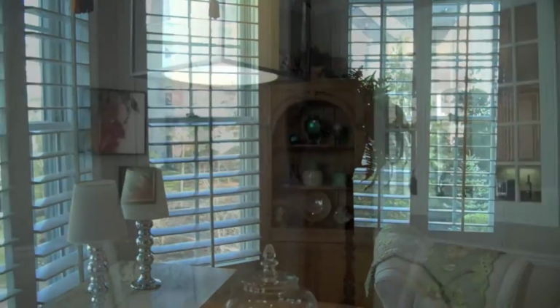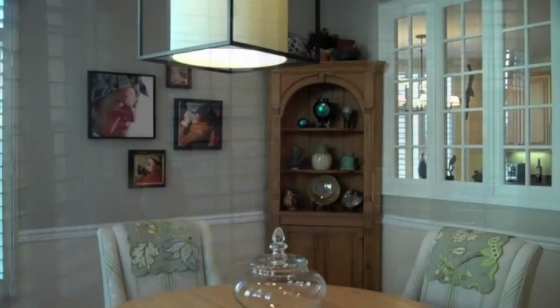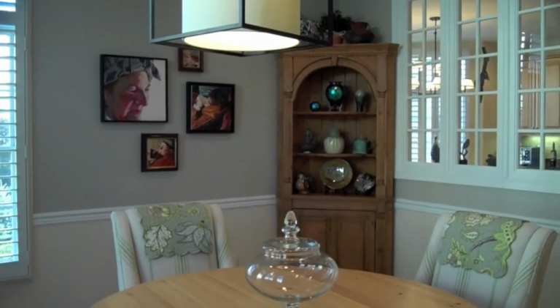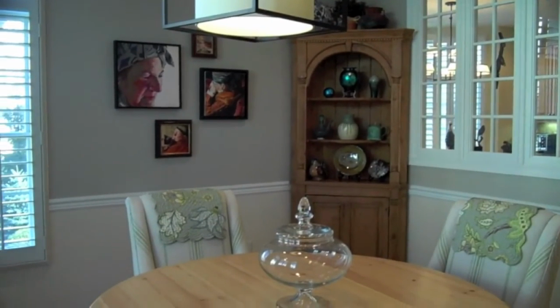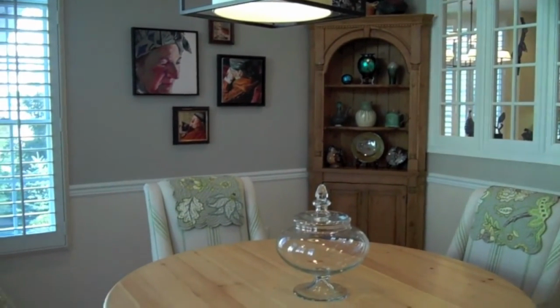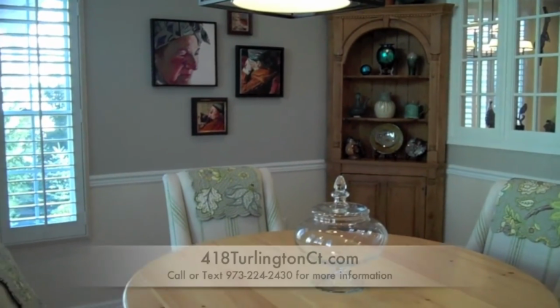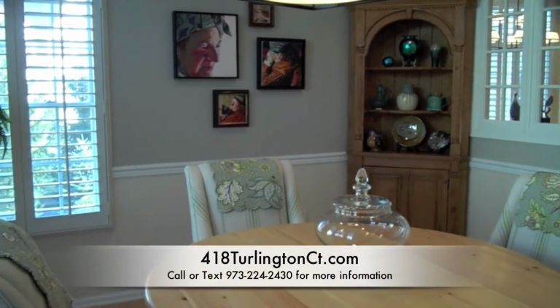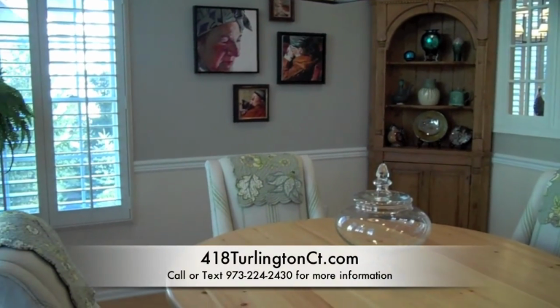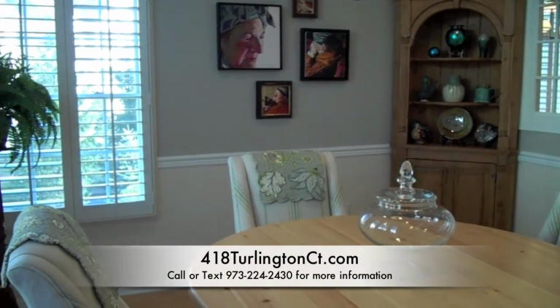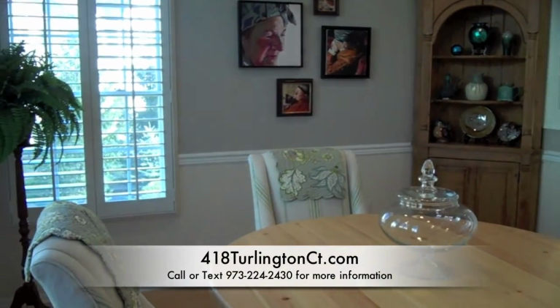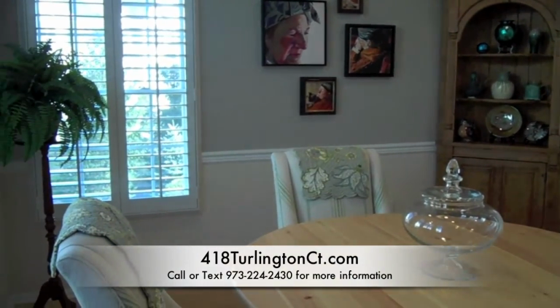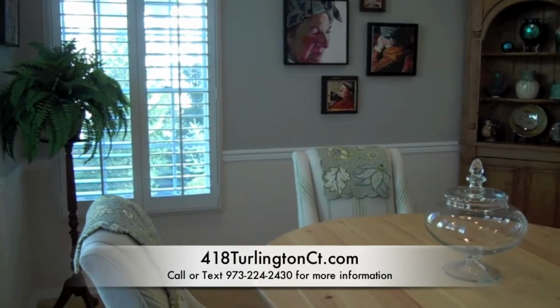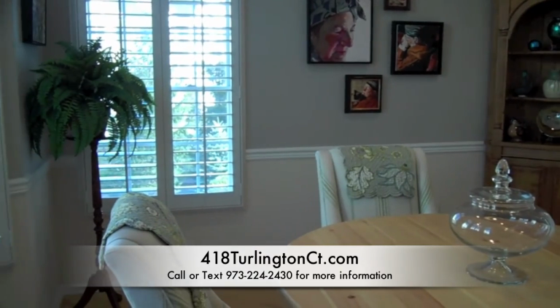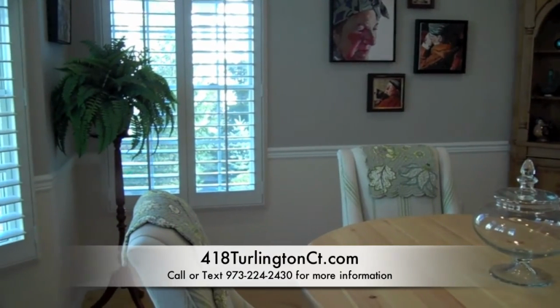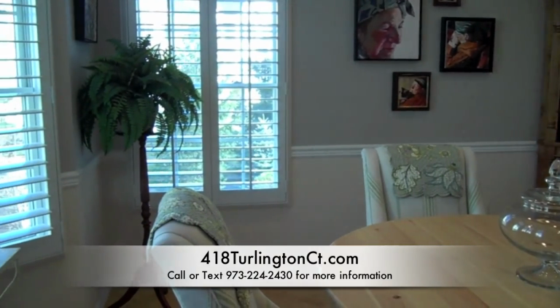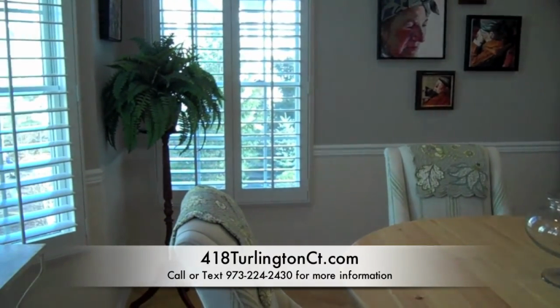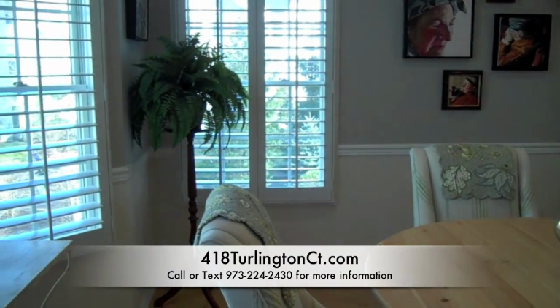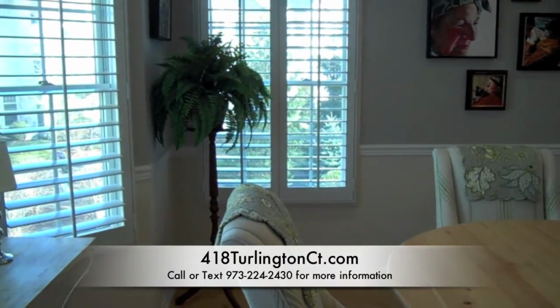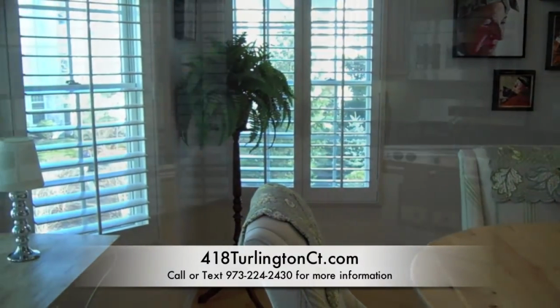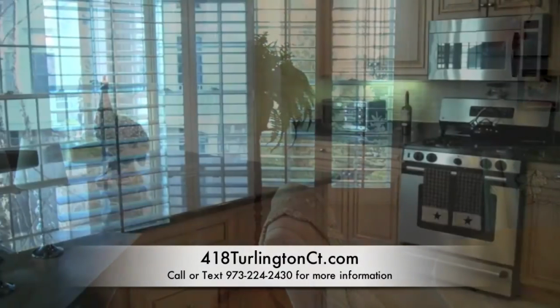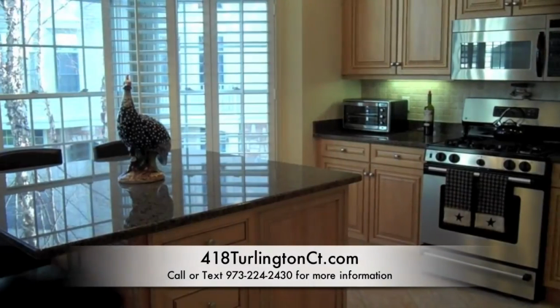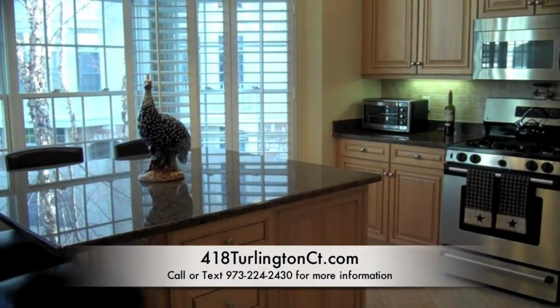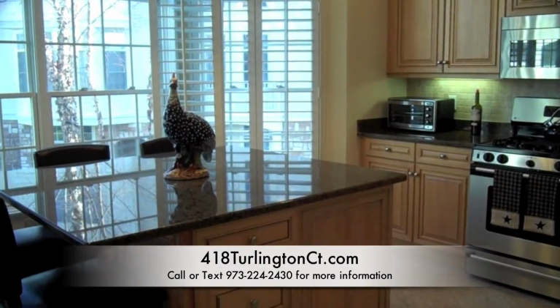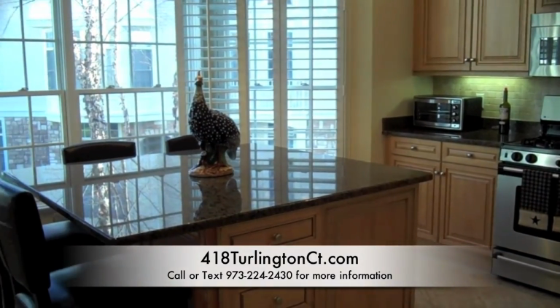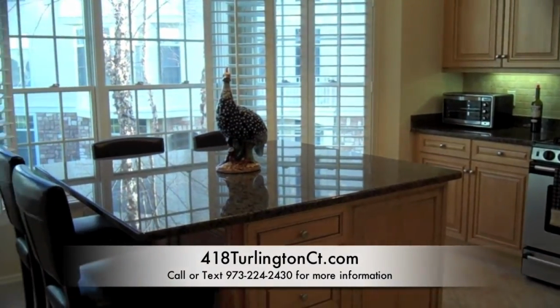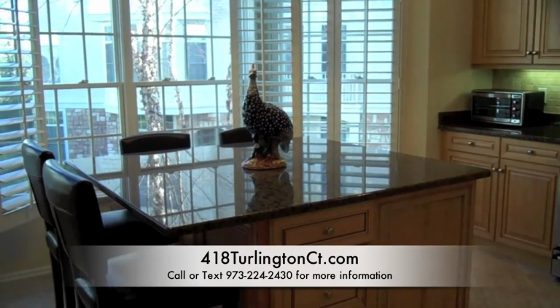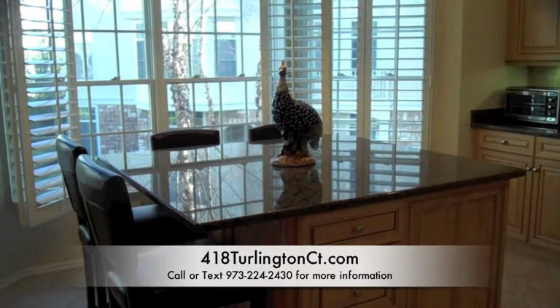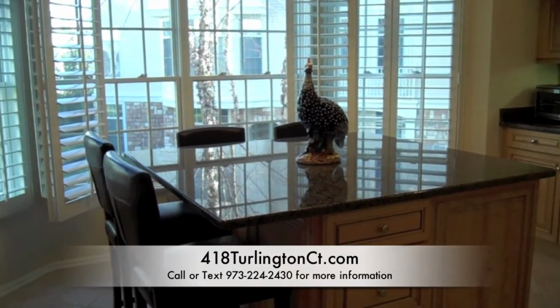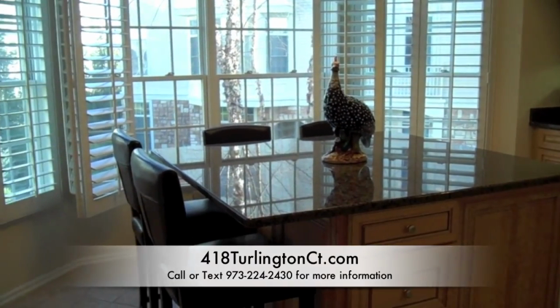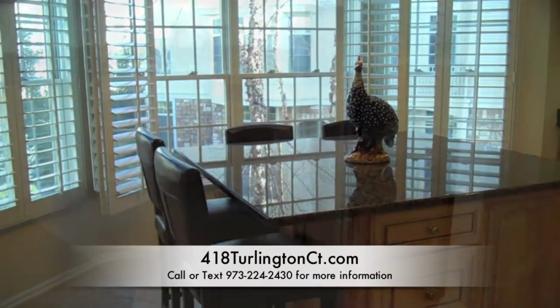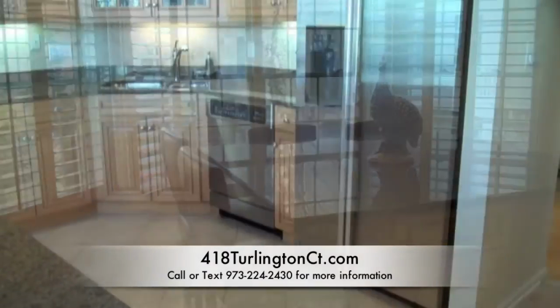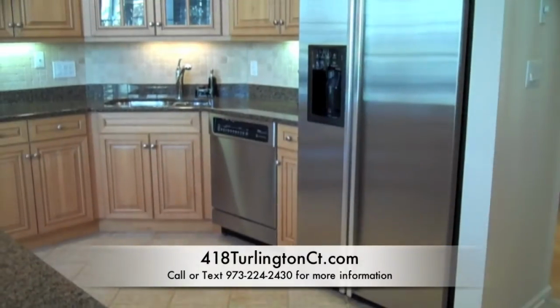Once inside you'll find an inviting formal dining room with both crown and chair rail molding, recessed lighting, and ceiling fixture. All of the windows are fitted with custom plantation shutters.